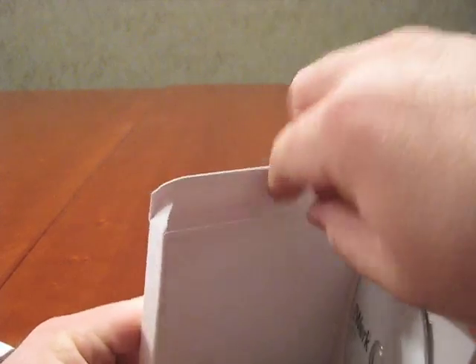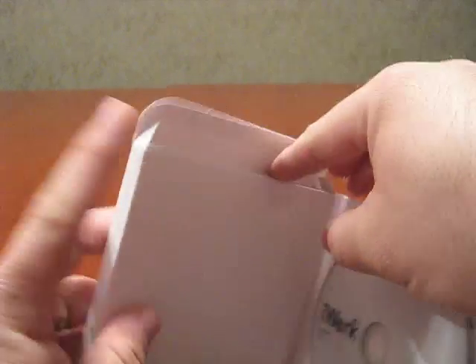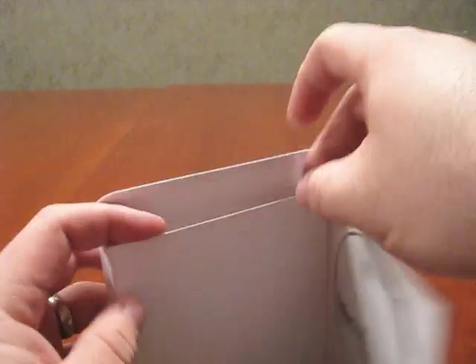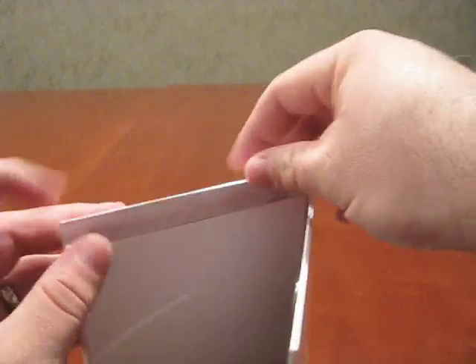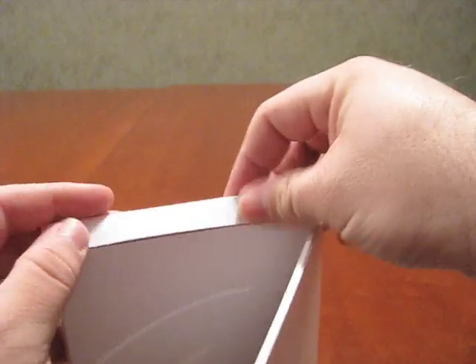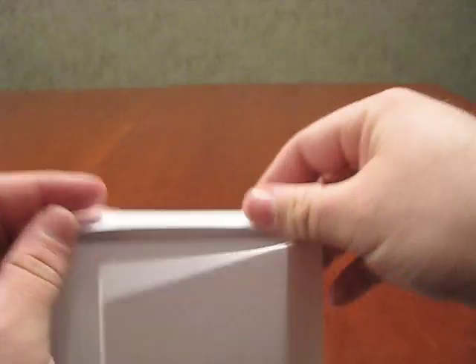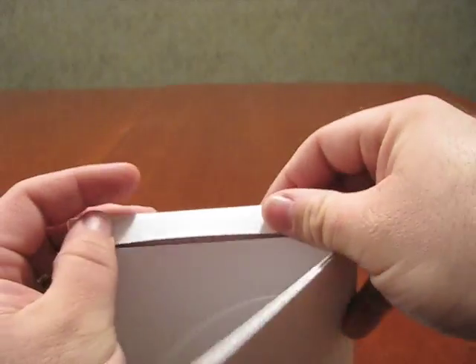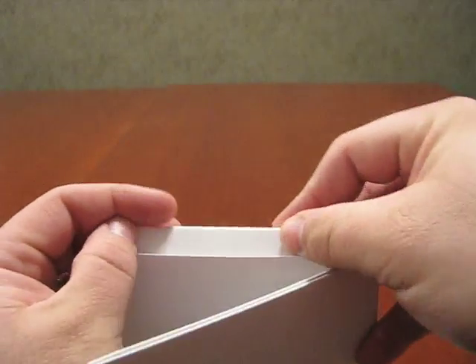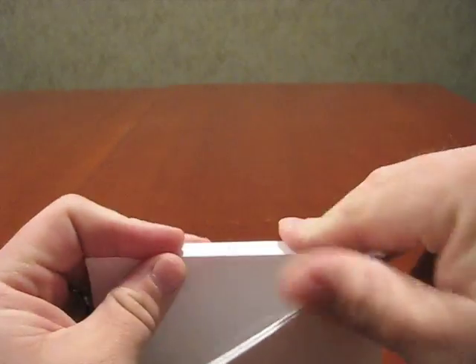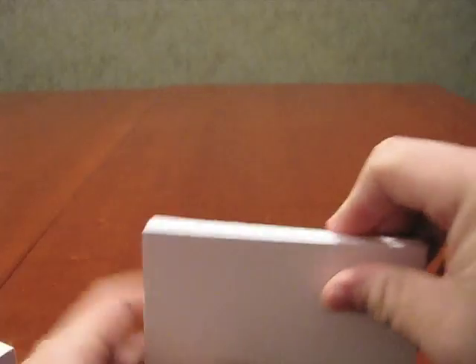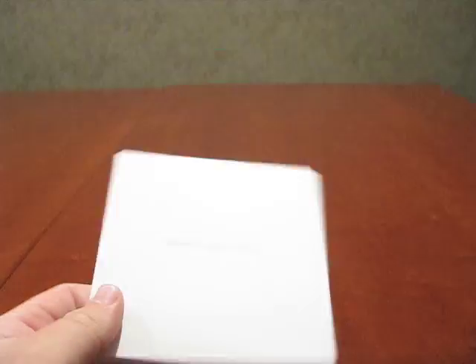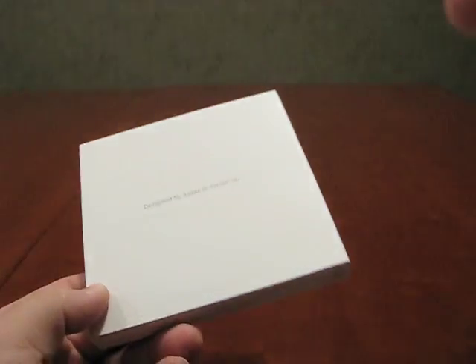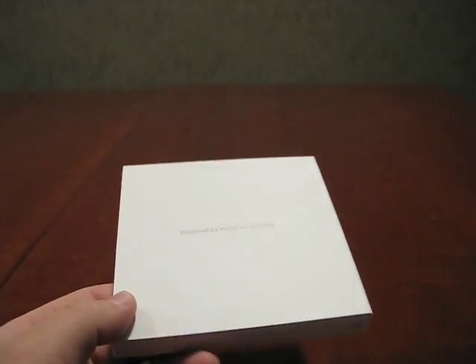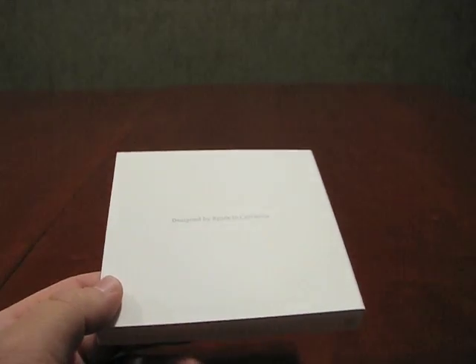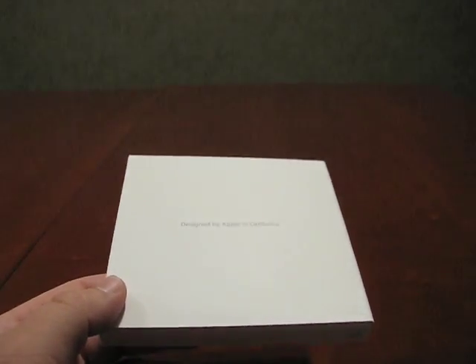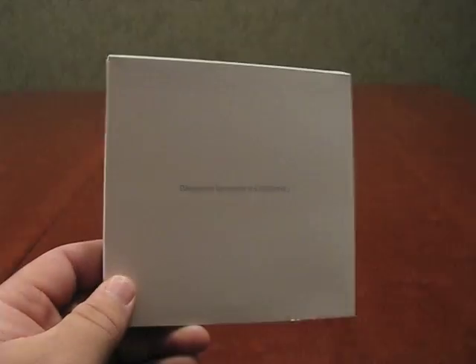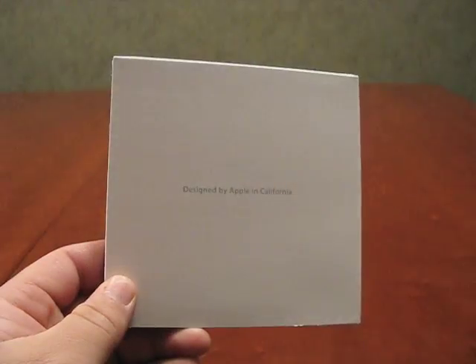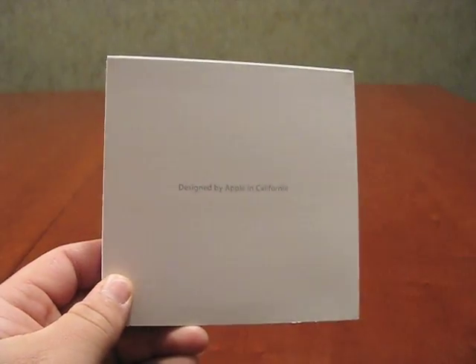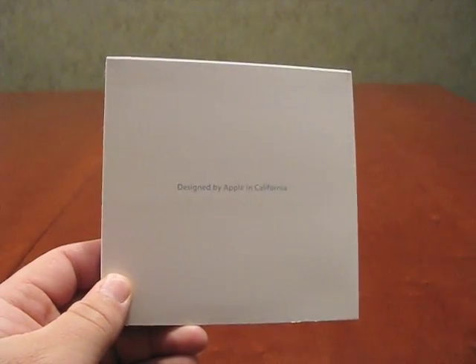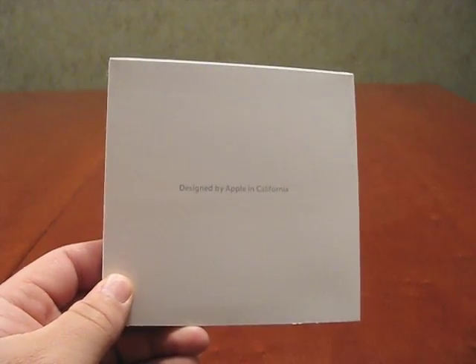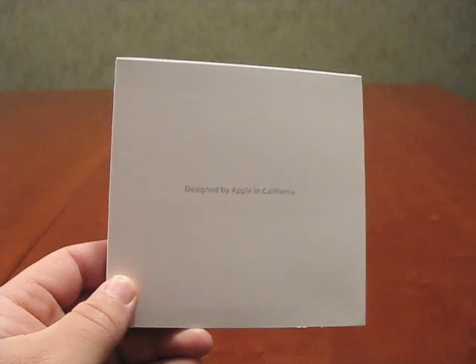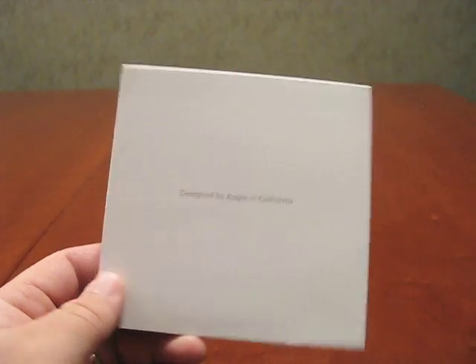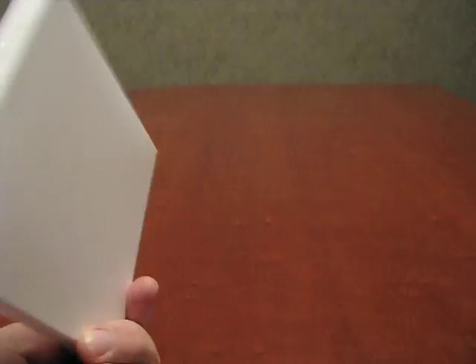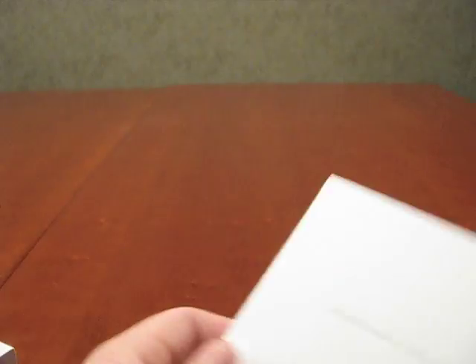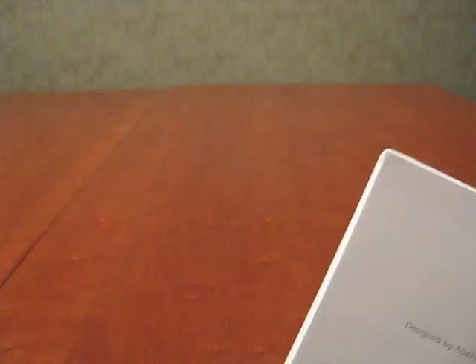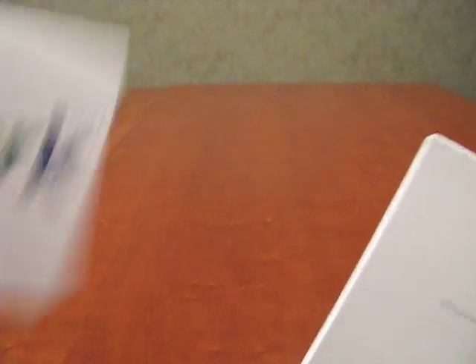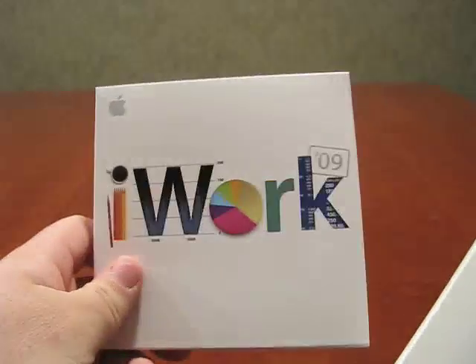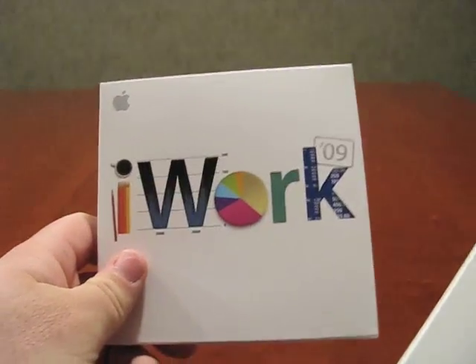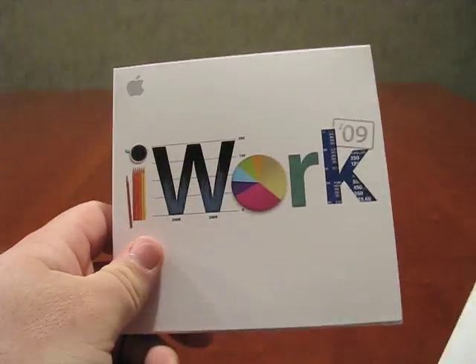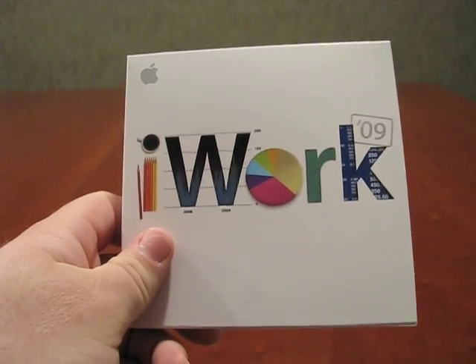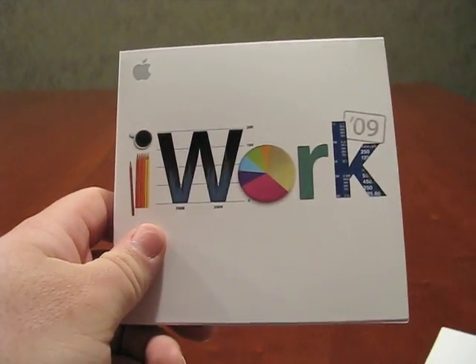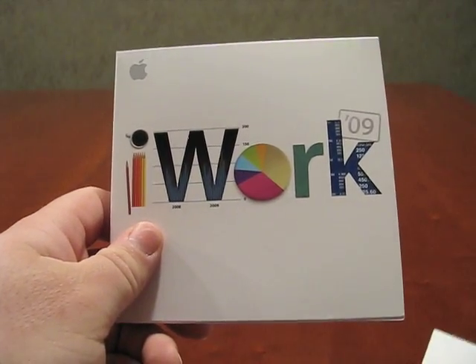No Apple stickers — I wondered if they would do that. I haven't bought an Apple piece of software for a while, at least for like a year or so. That's it, that's iWork '09. And this is Aaron with Zollotech — see you next time.